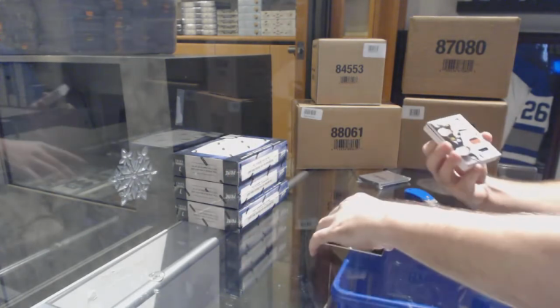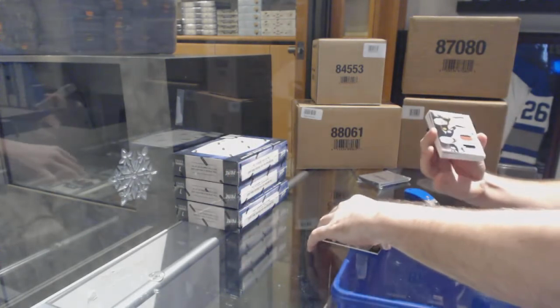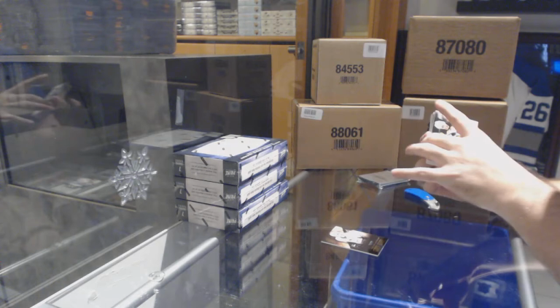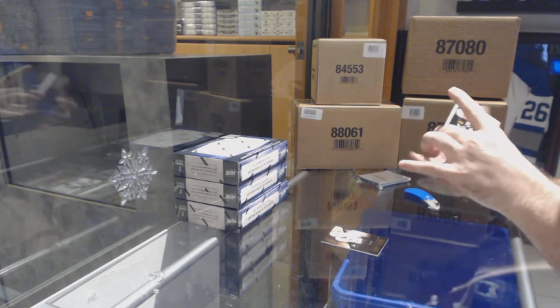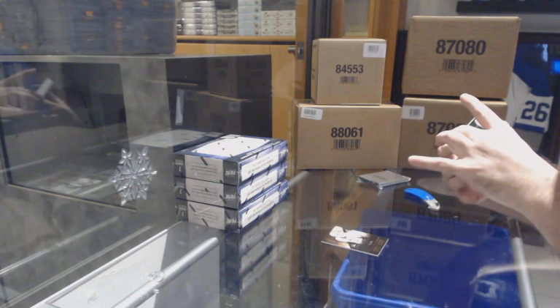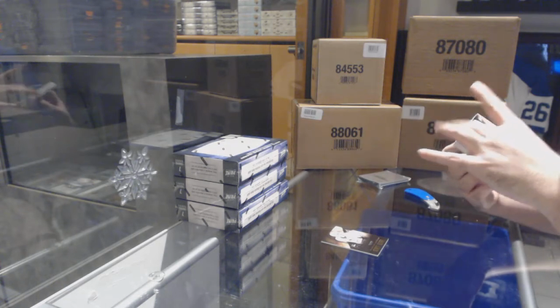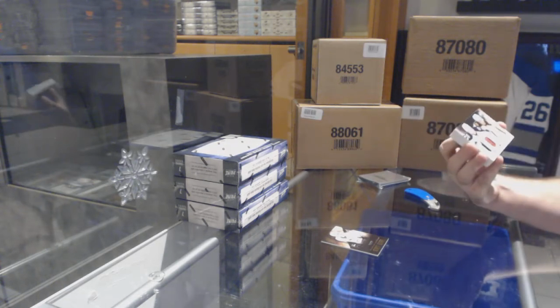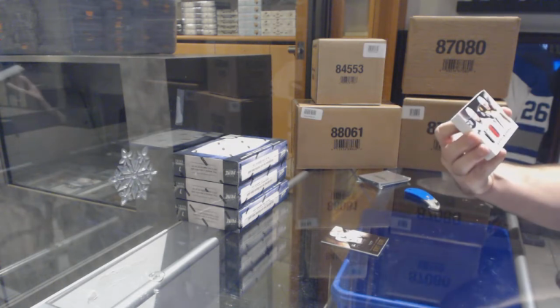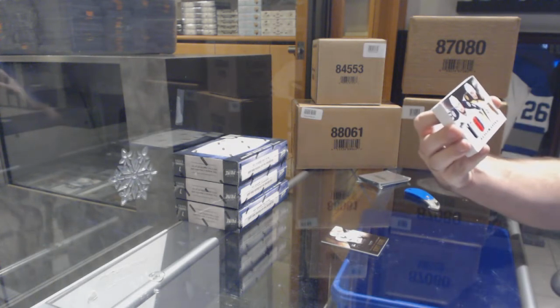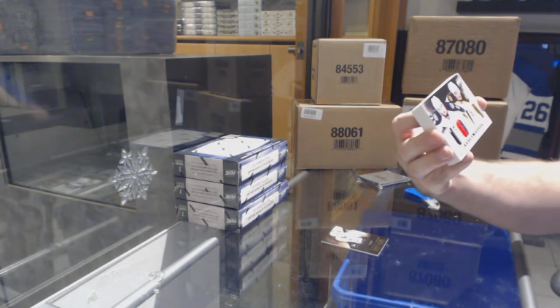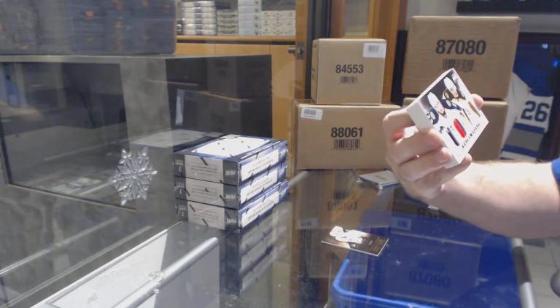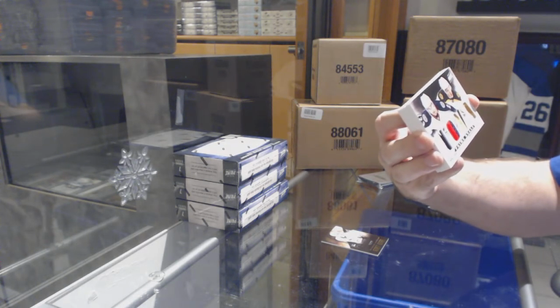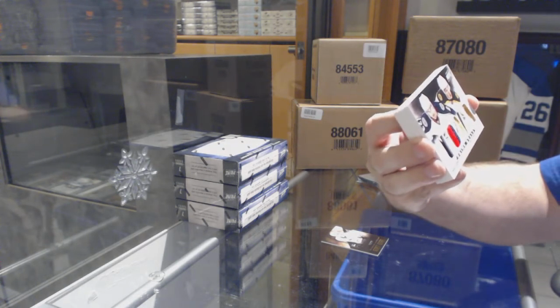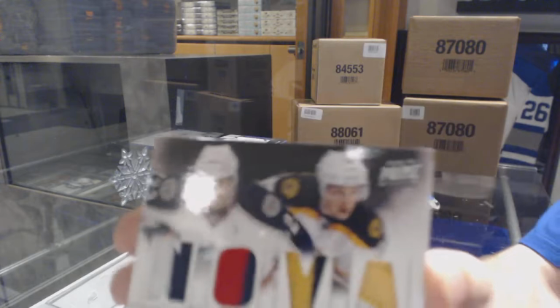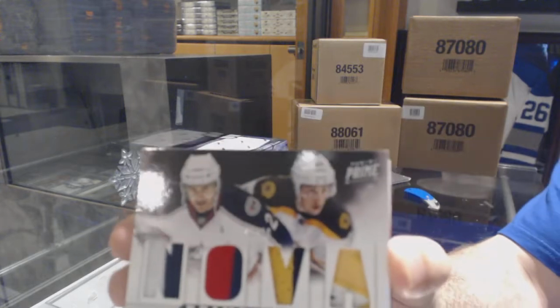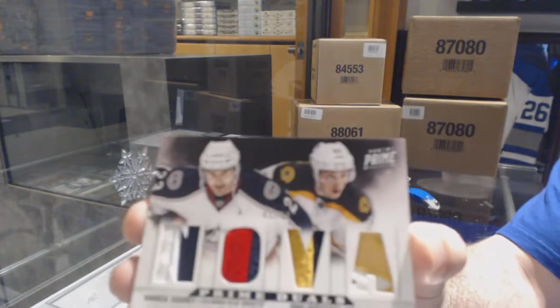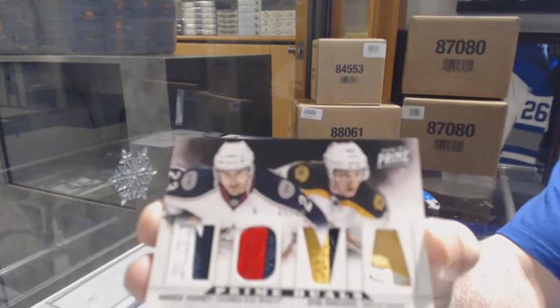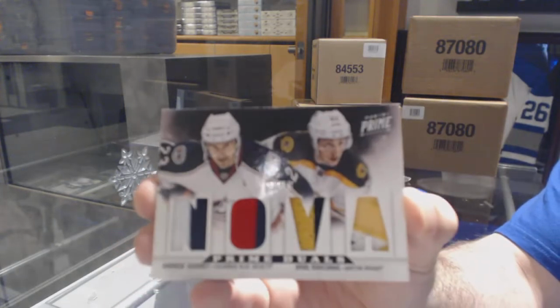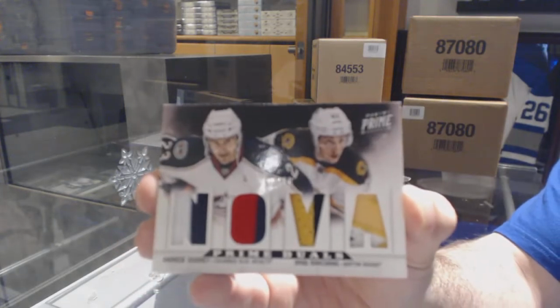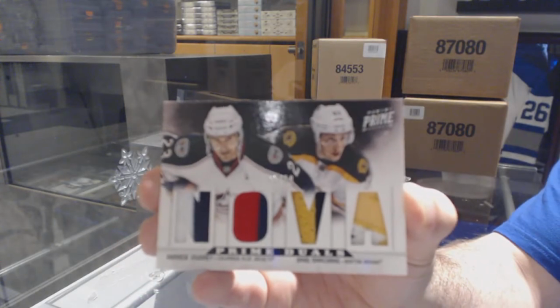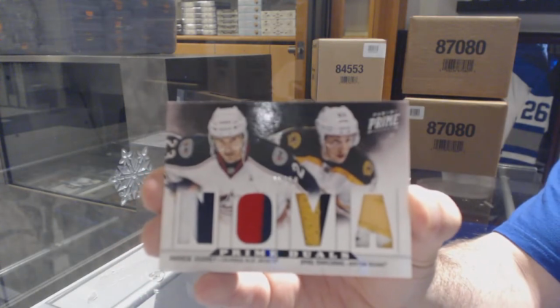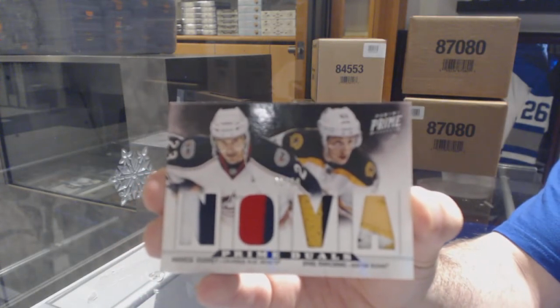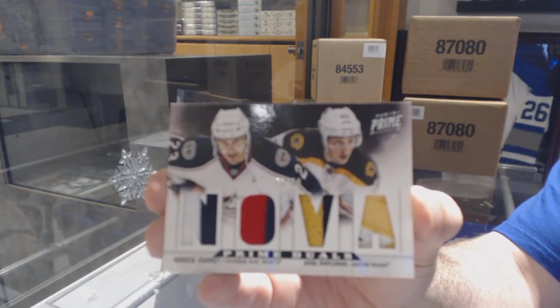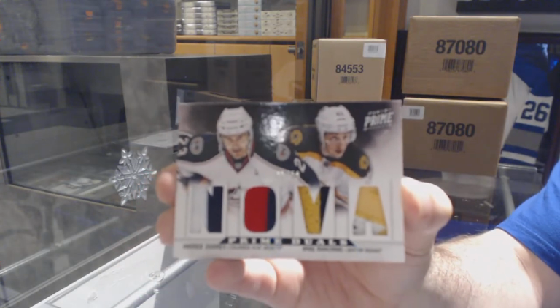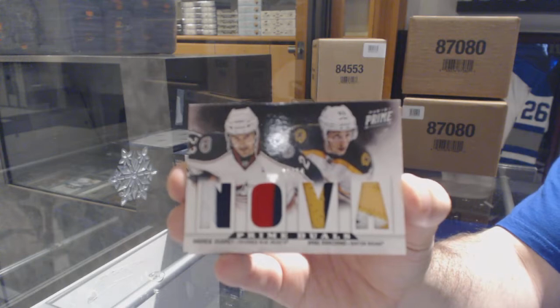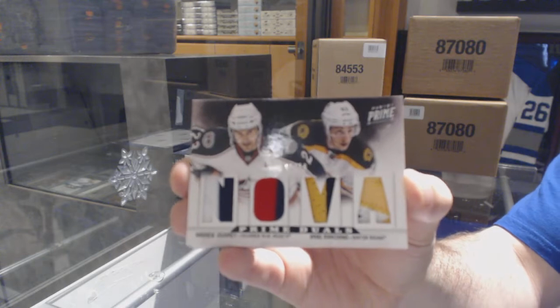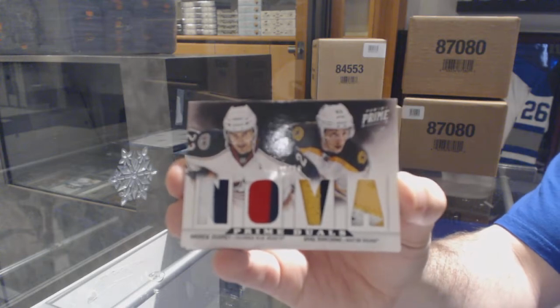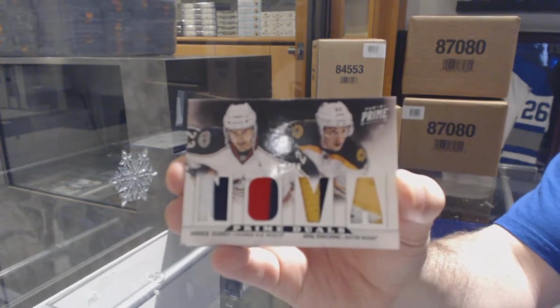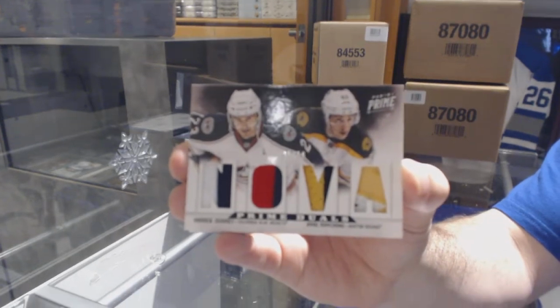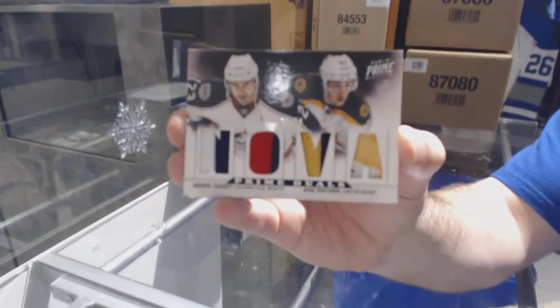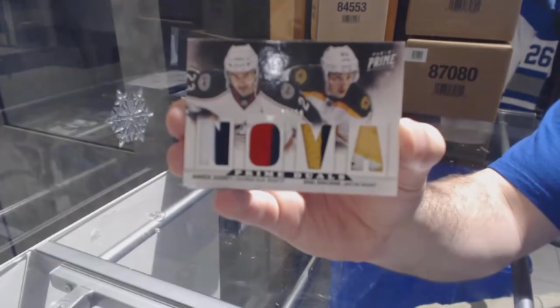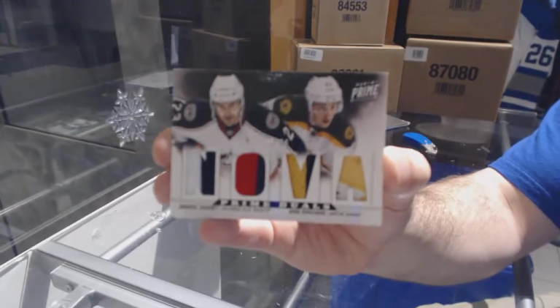We've got a random between Columbus and Boston, dual prime jersey numbered to 50 — Andrew Jodry and Brad Marchand. Give me a second guys, I gotta get the camera lined up.